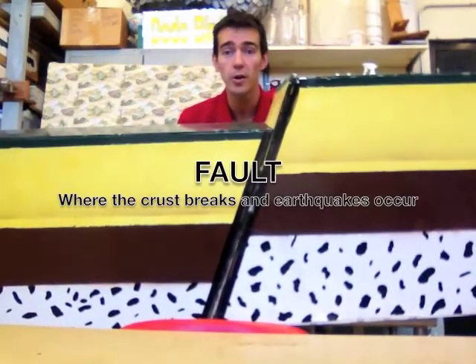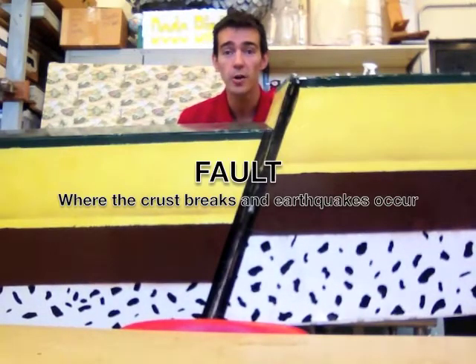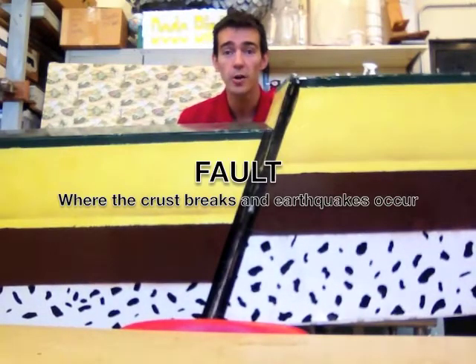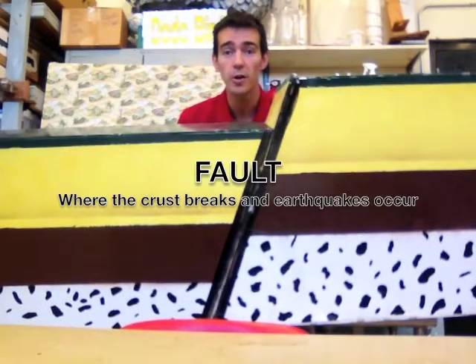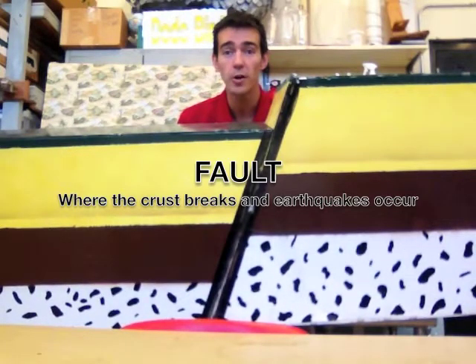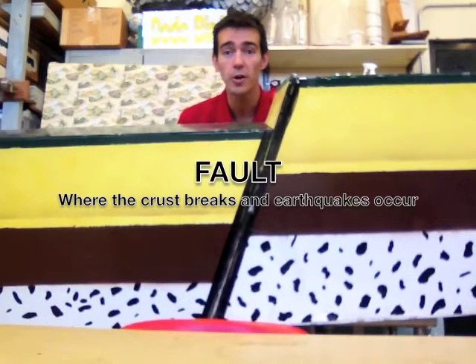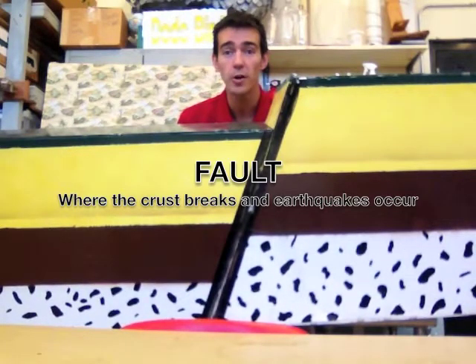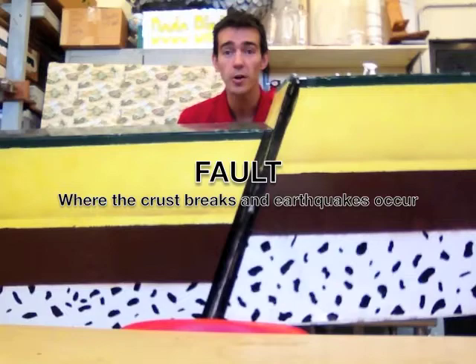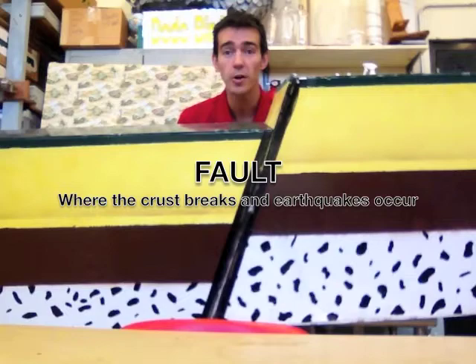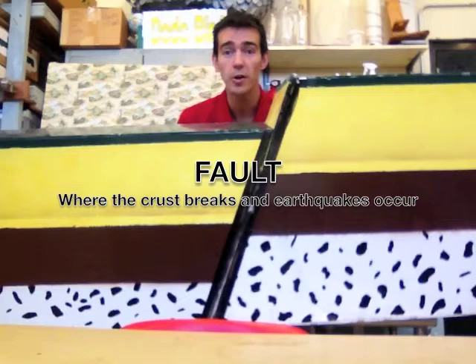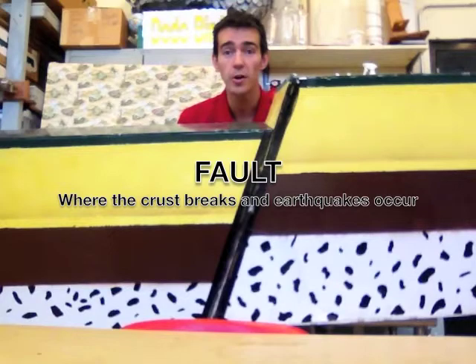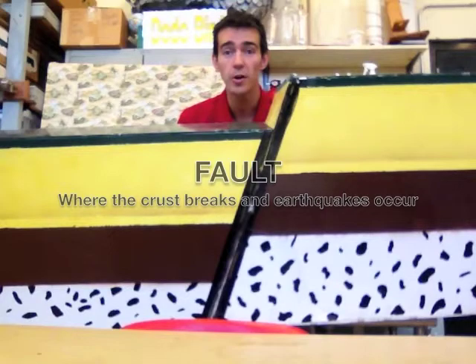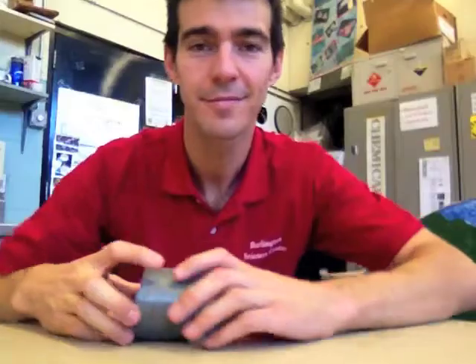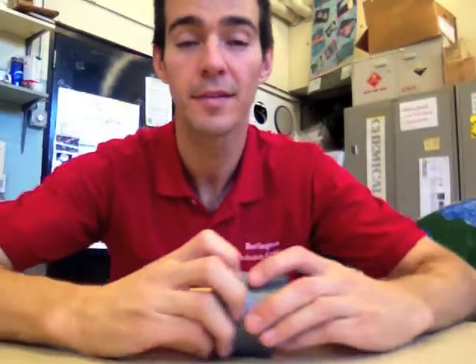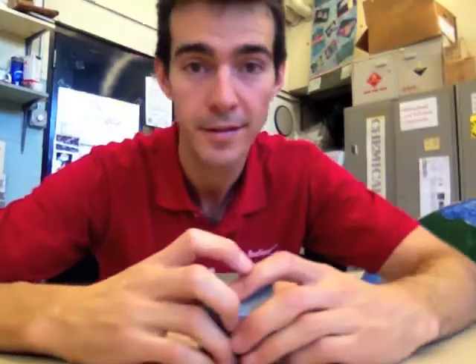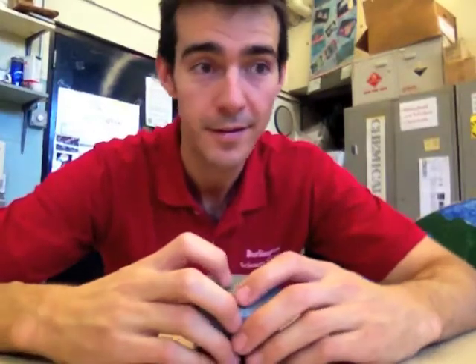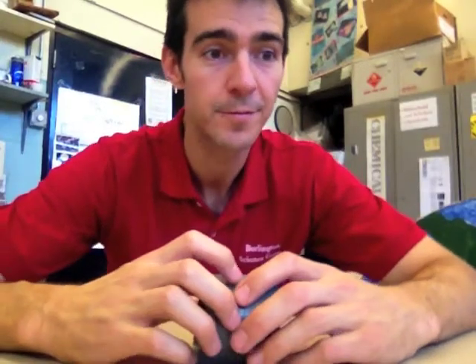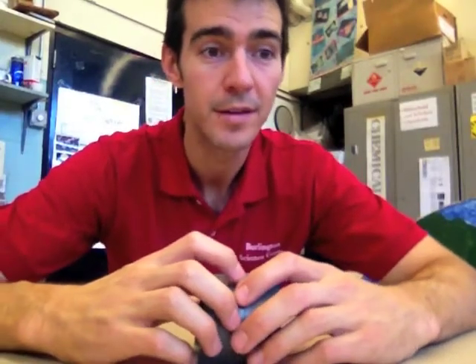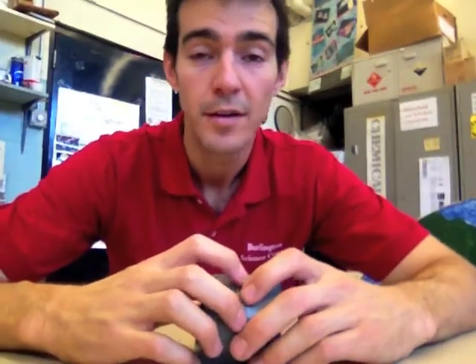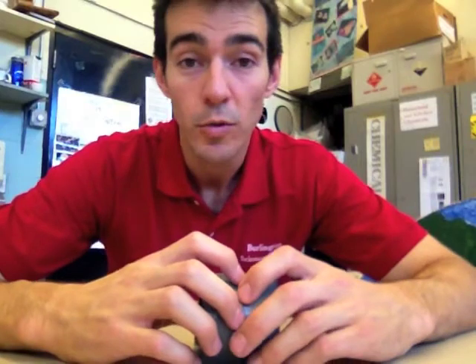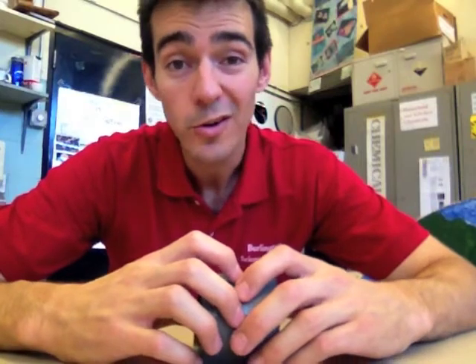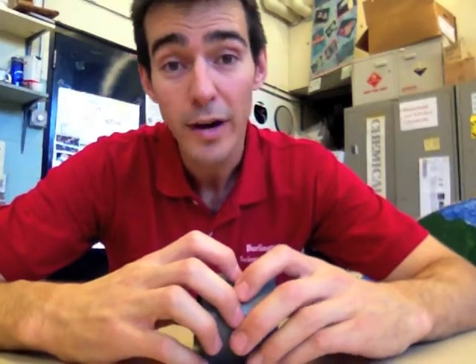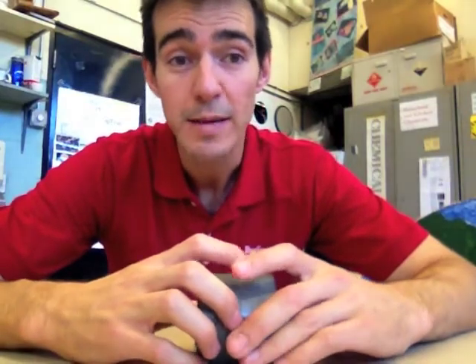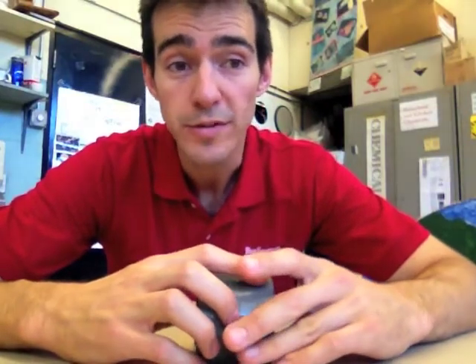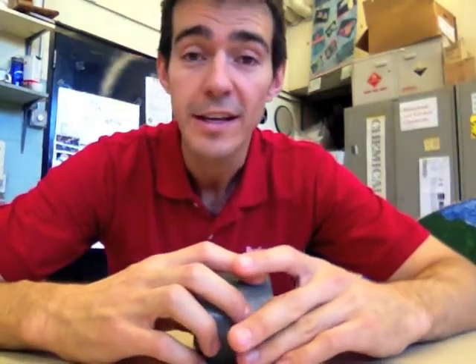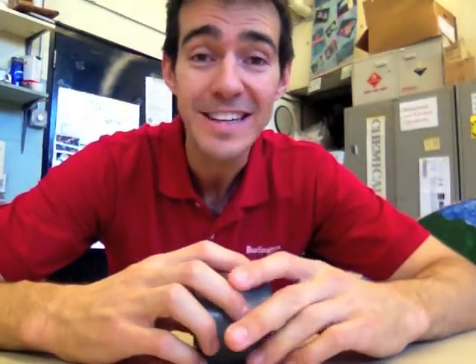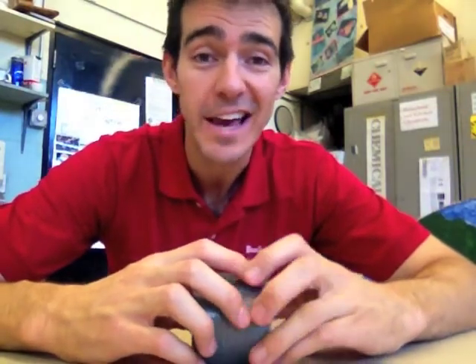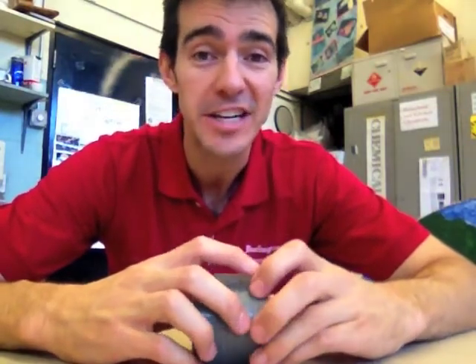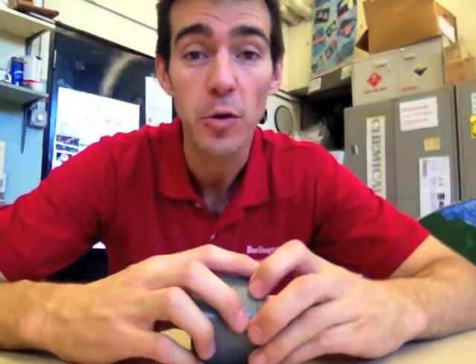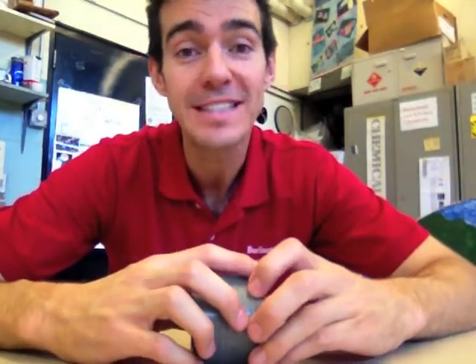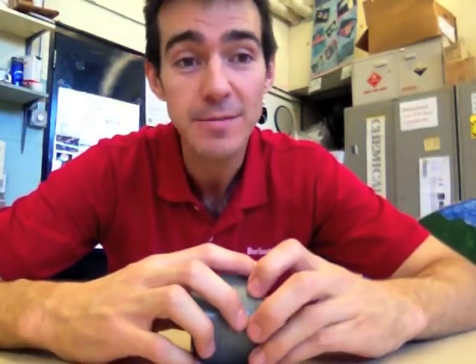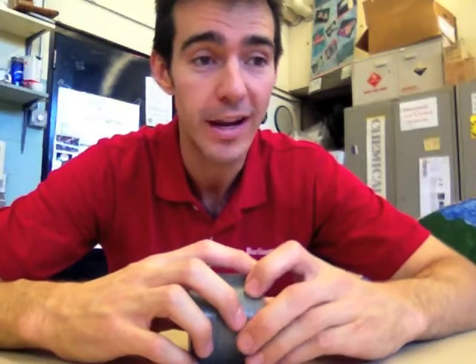A fault is where the crust breaks and earthquakes occur. When the earth breaks and moves, it releases energy in the form of seismic waves.